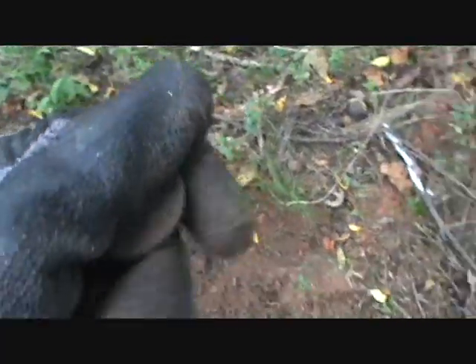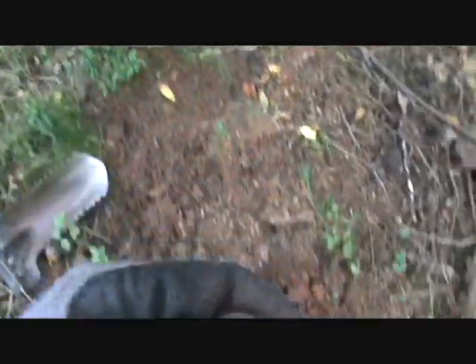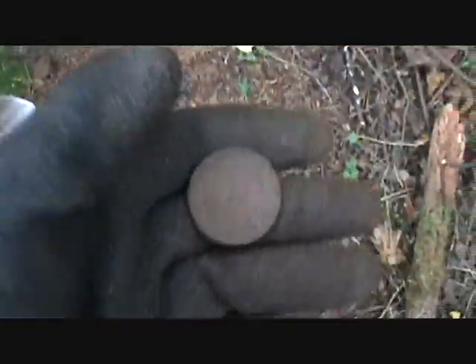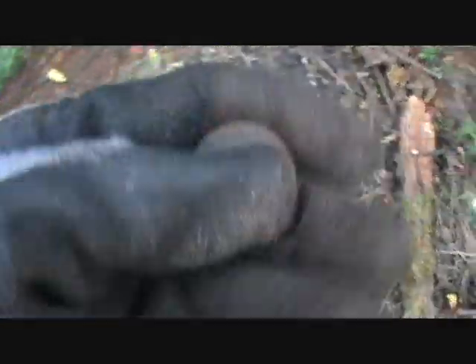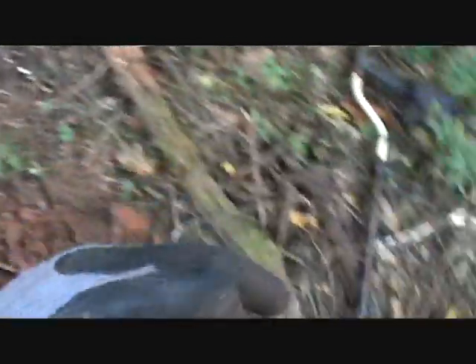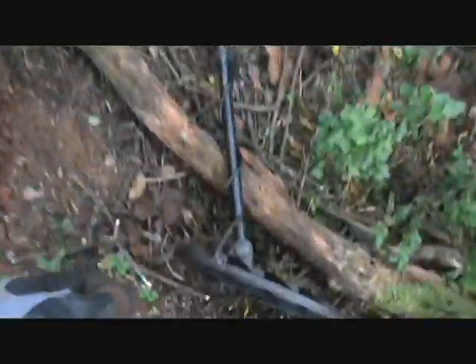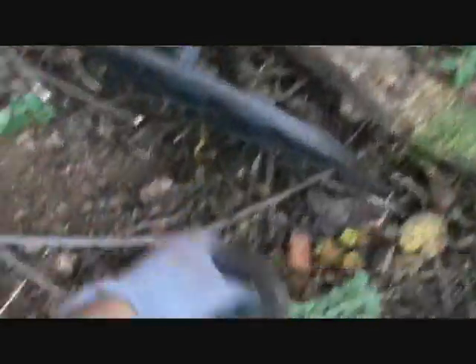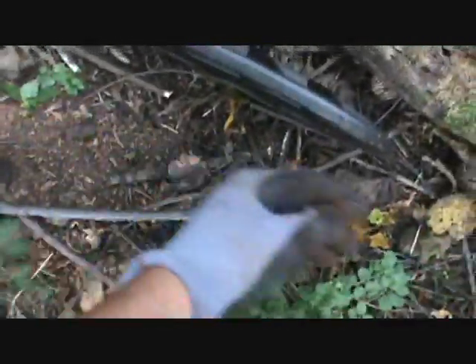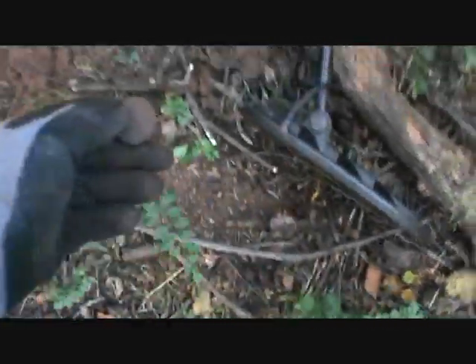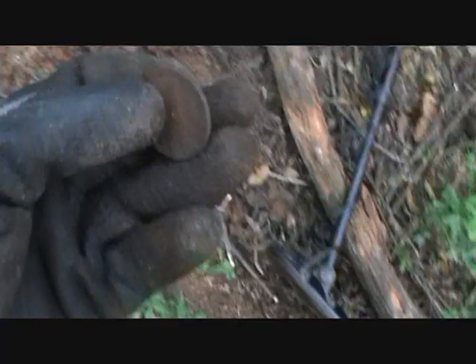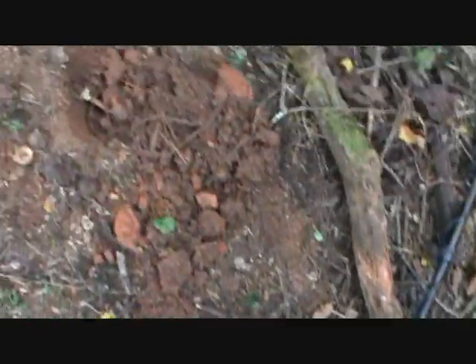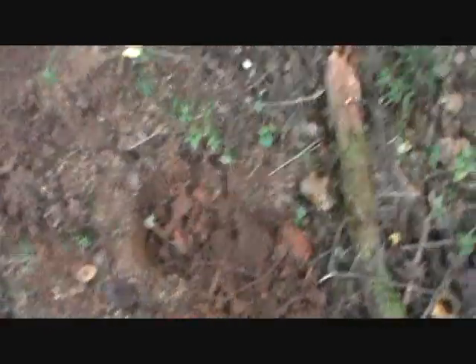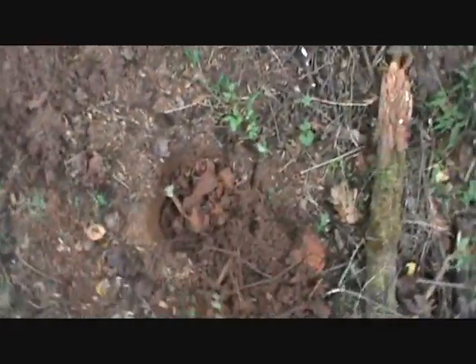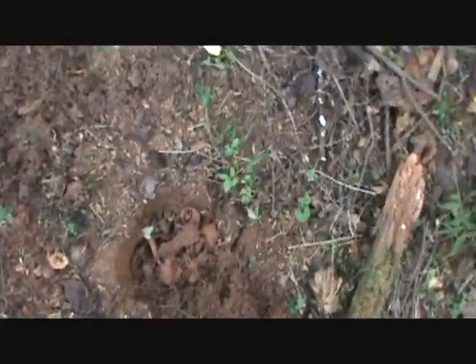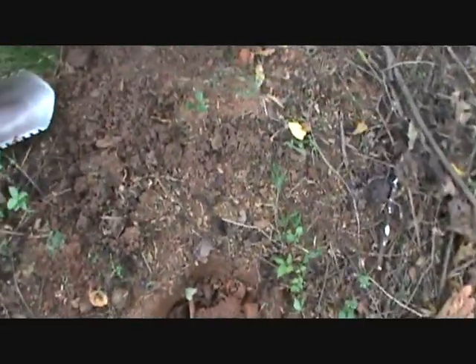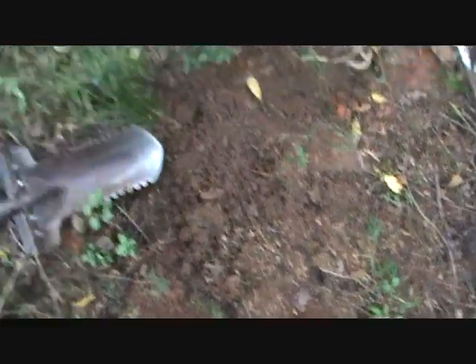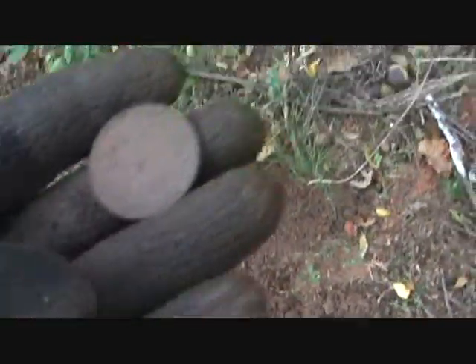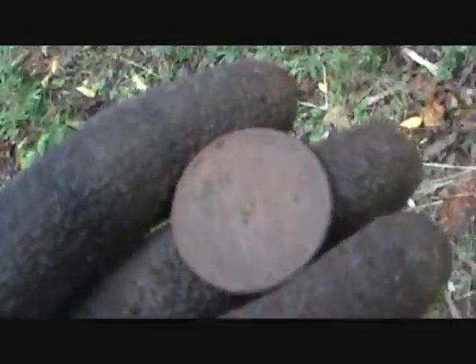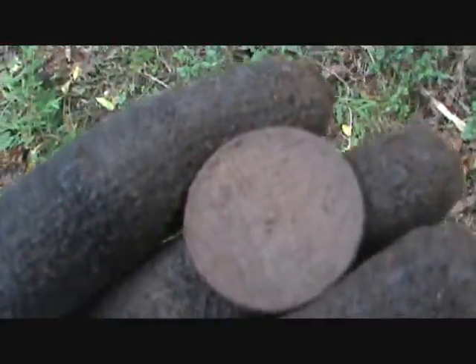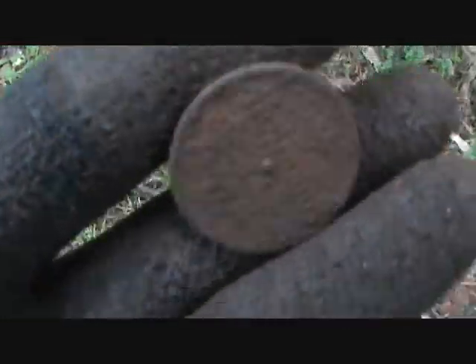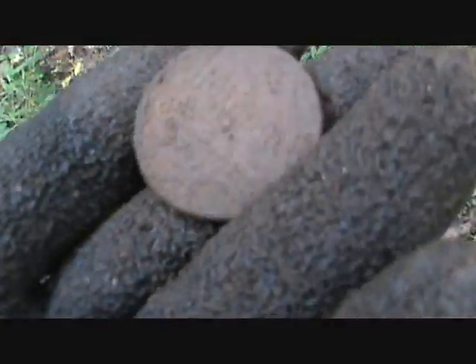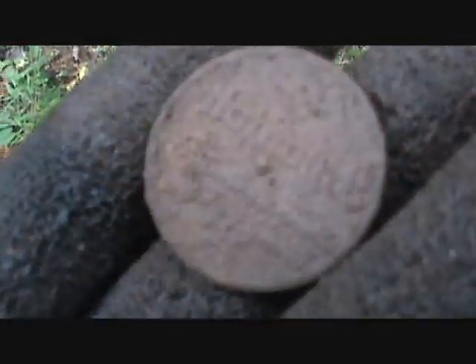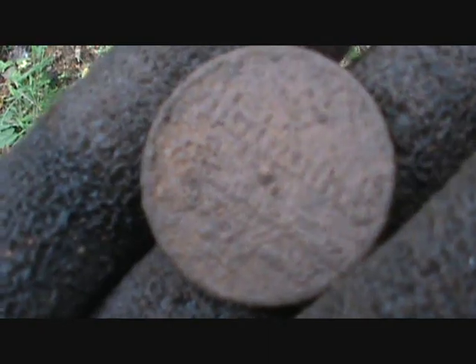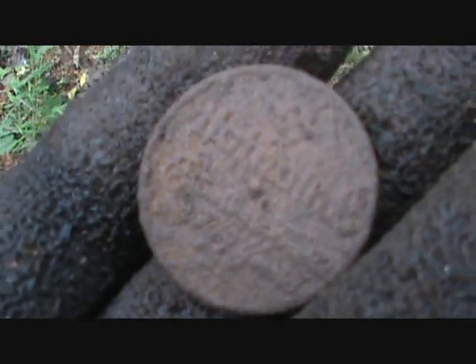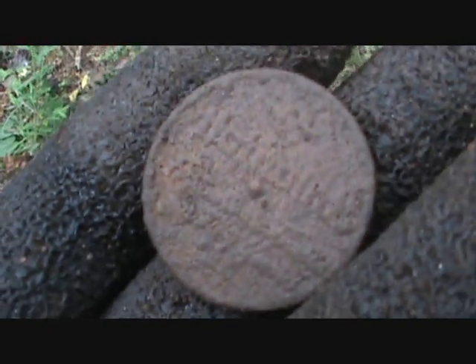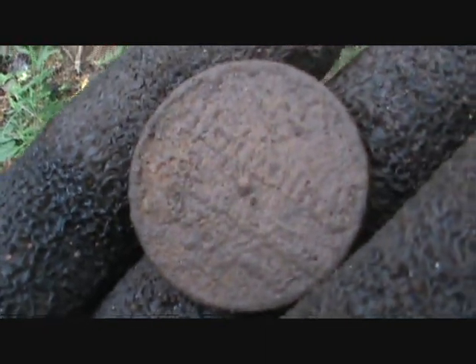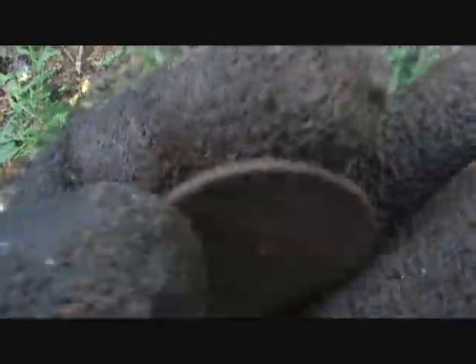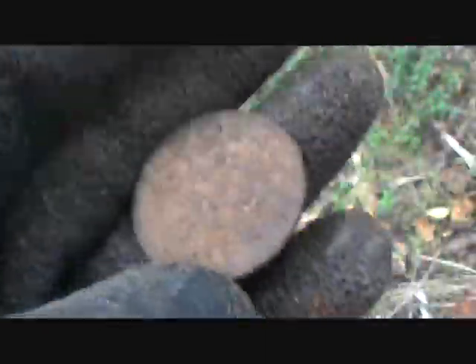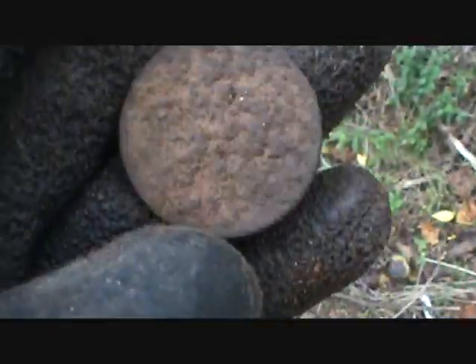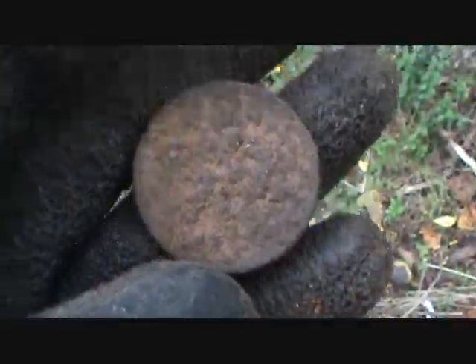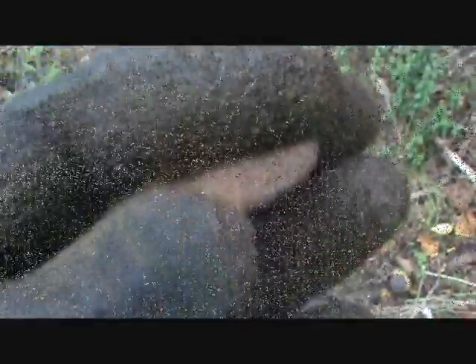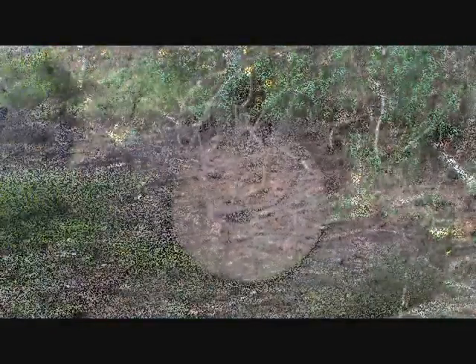It's right beside that car. Wow, unbelievable — it has some writing on it. I want to clean it up and get back to you in a second.